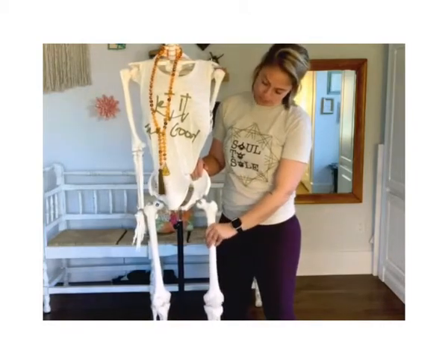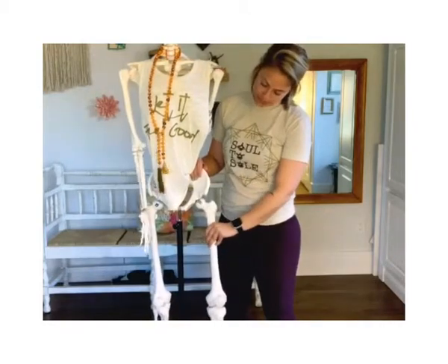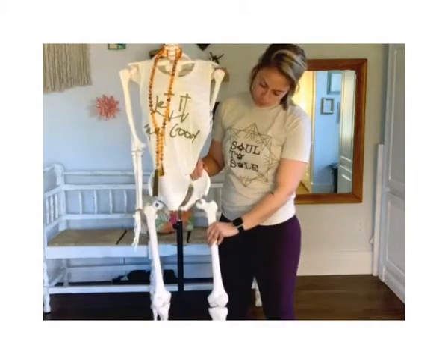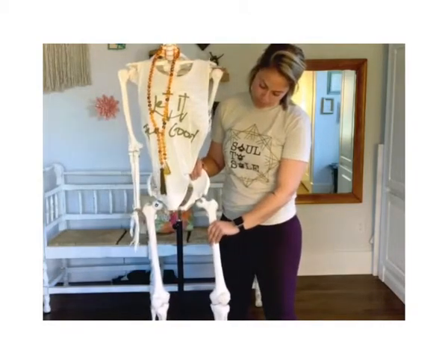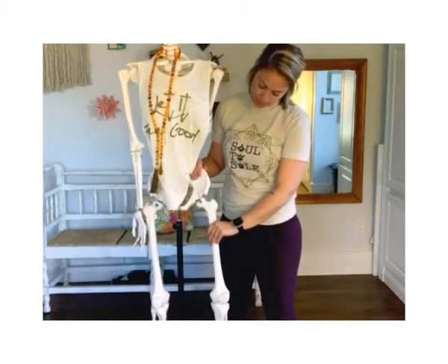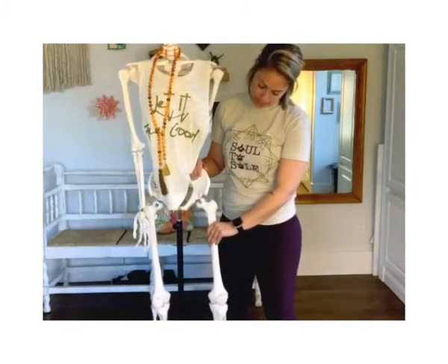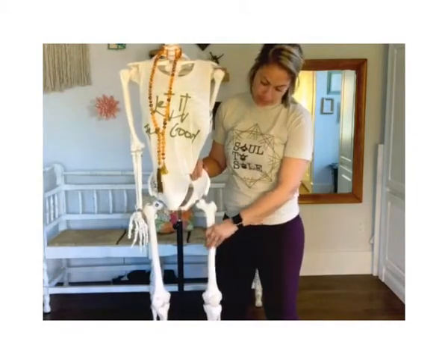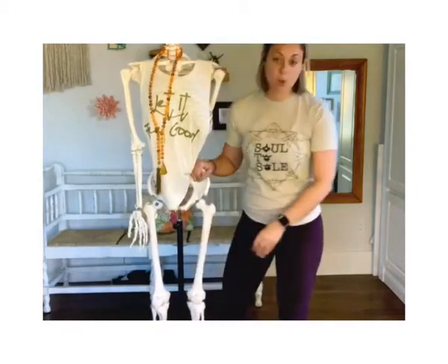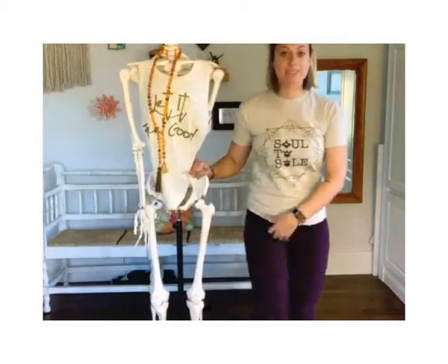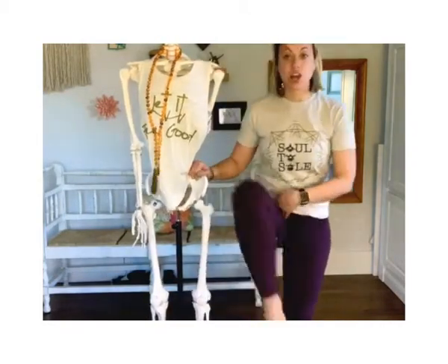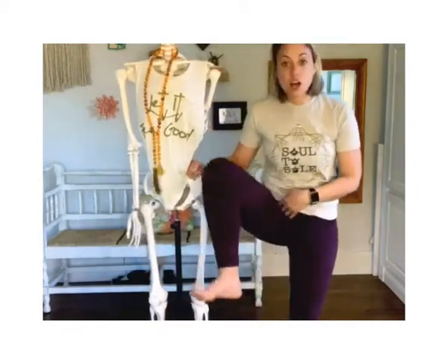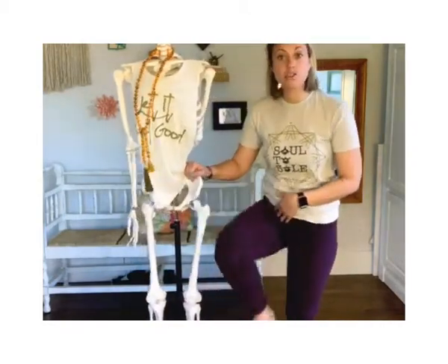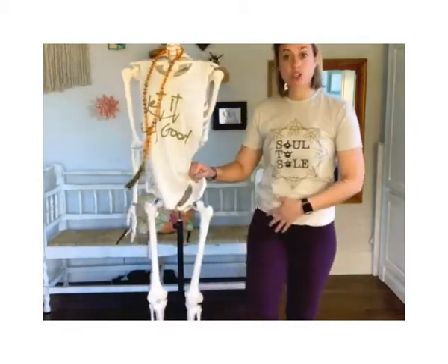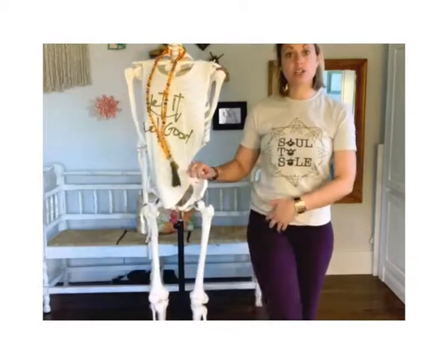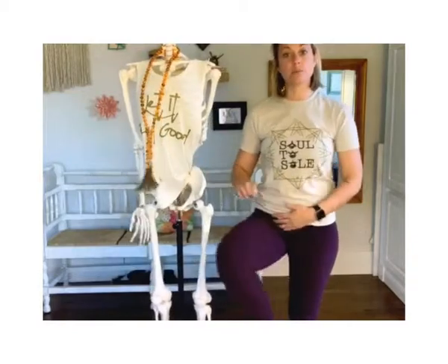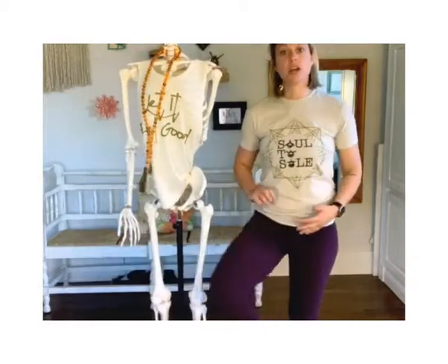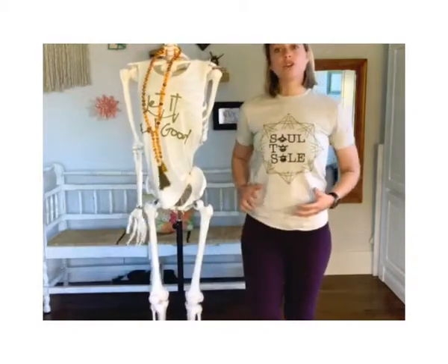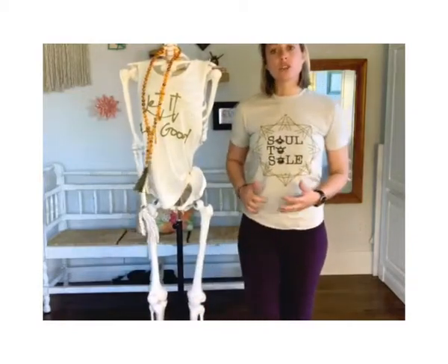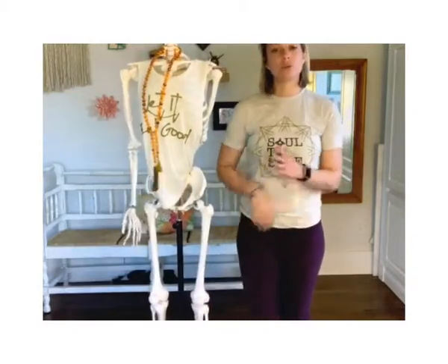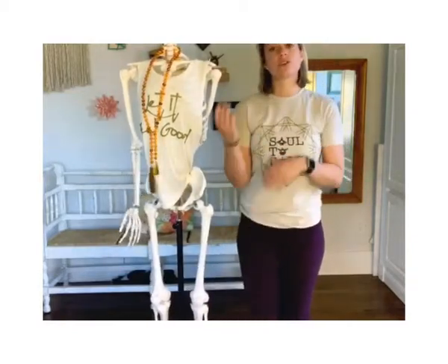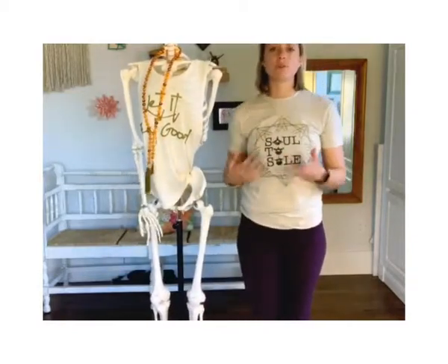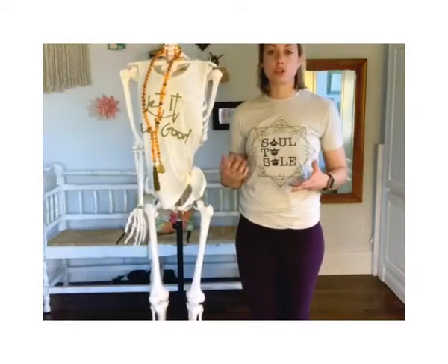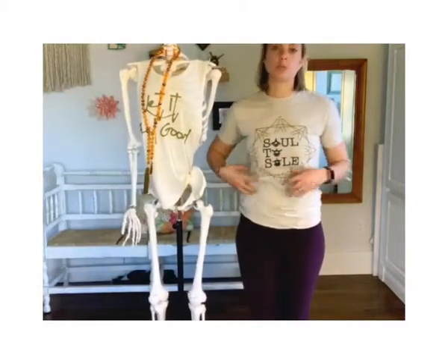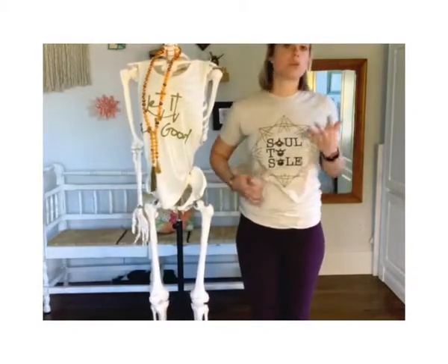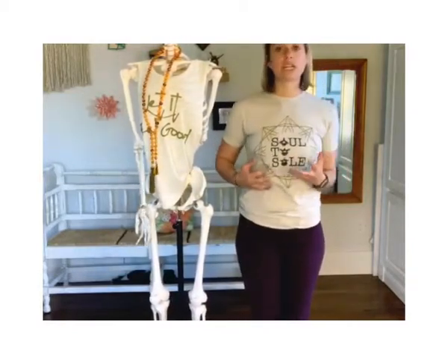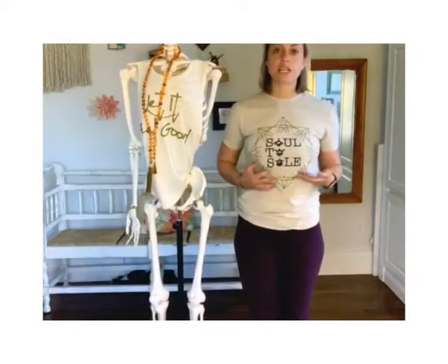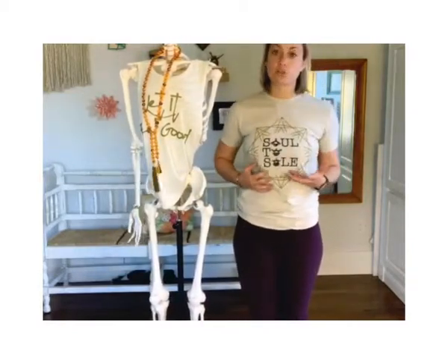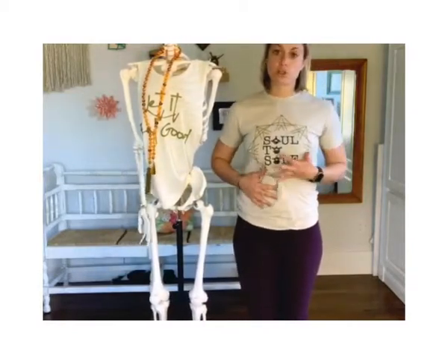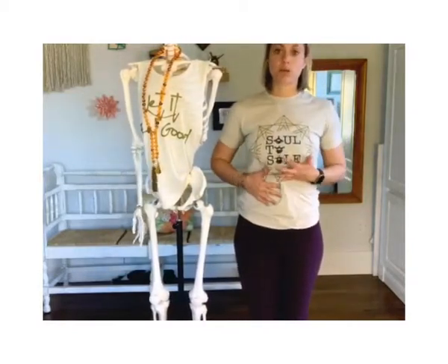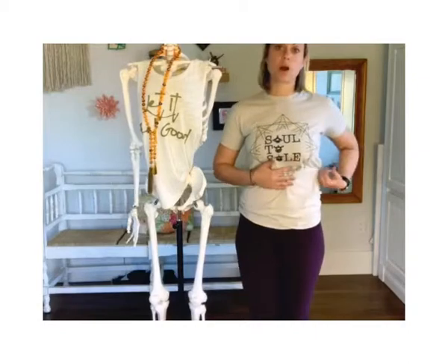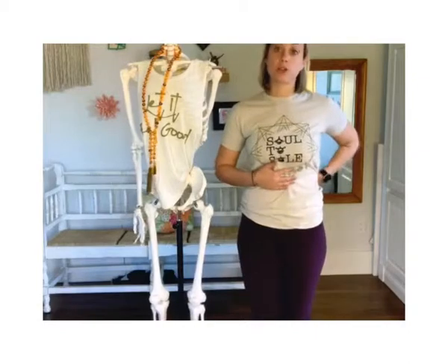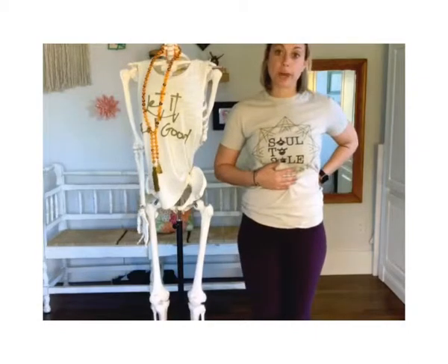Basically, you have a ton of motion in your hips. Usually when we're not creating motion in our hips, we're creating excessive motion somewhere else — probably our low back.